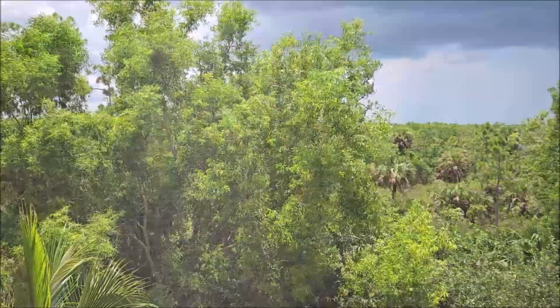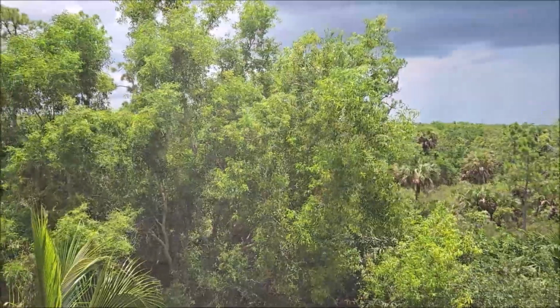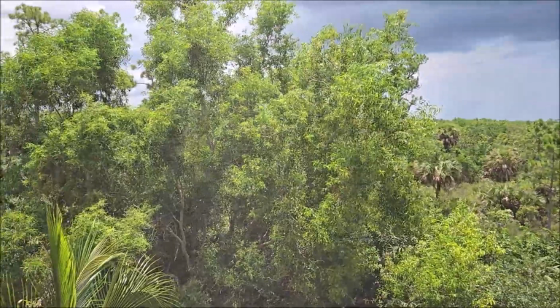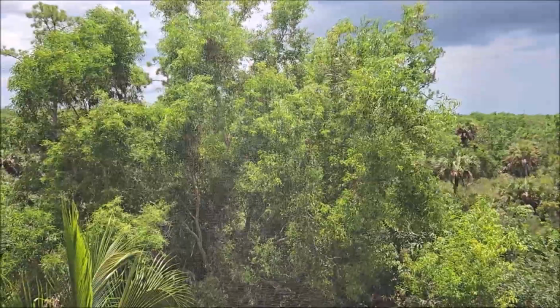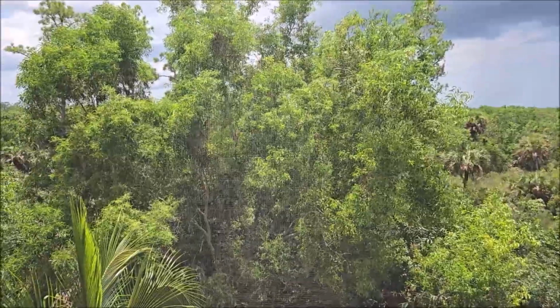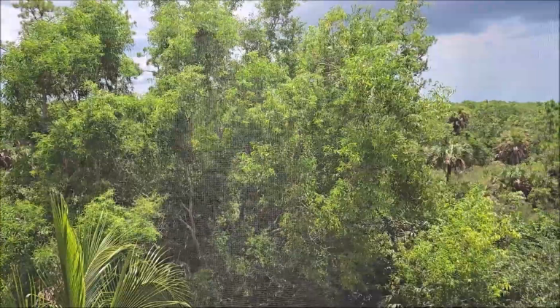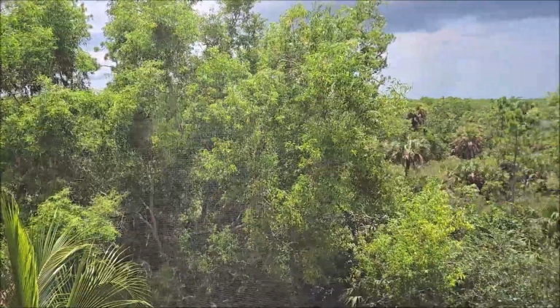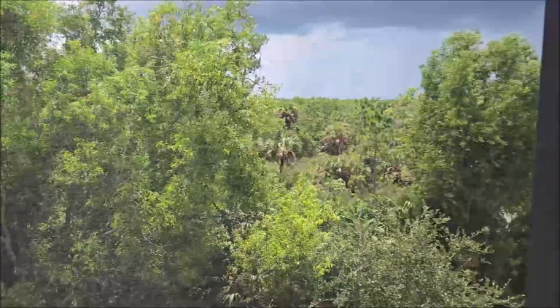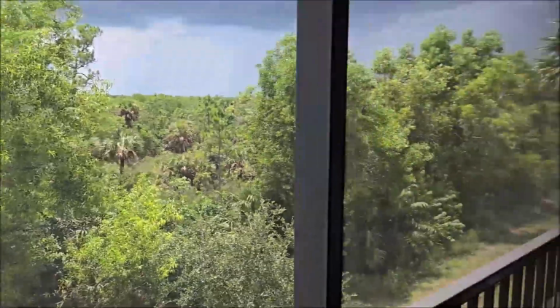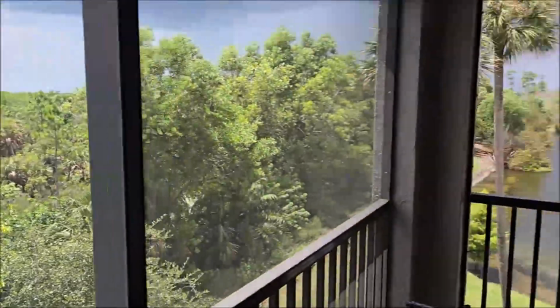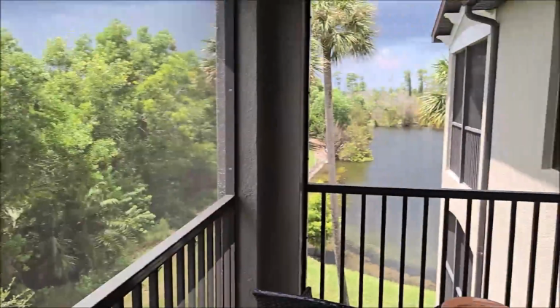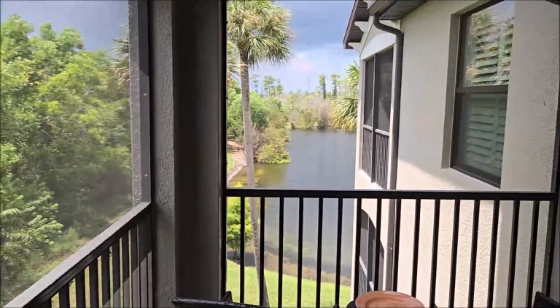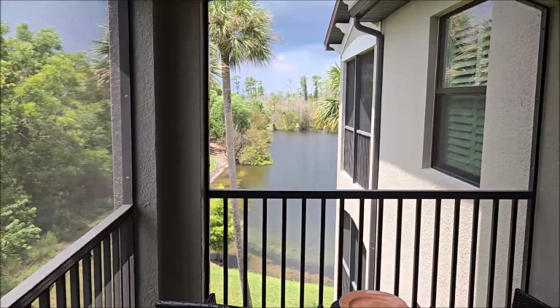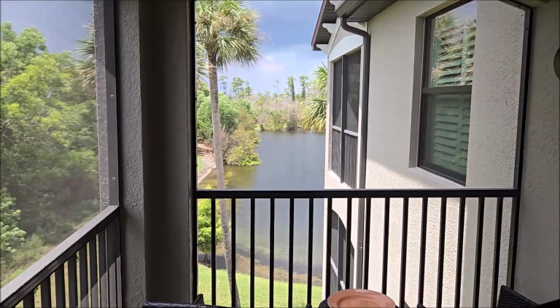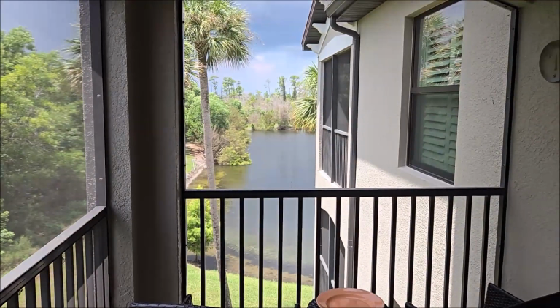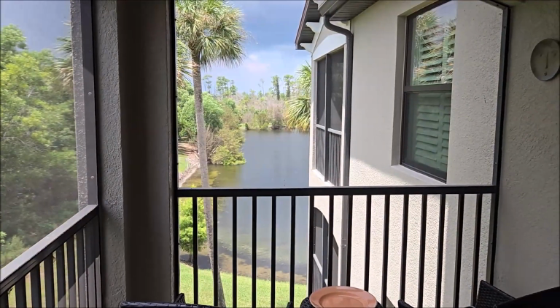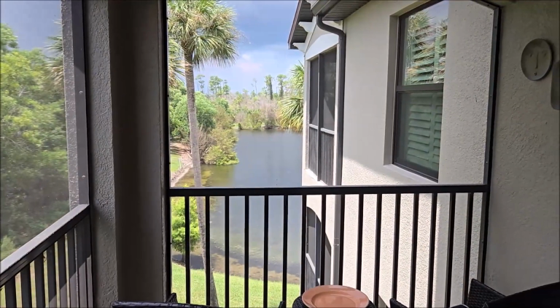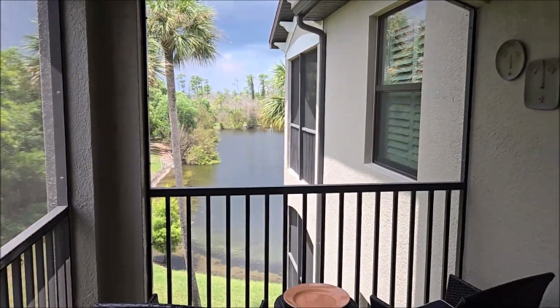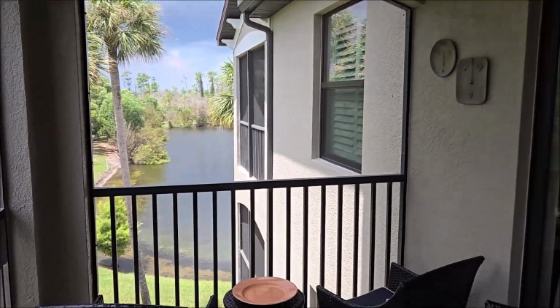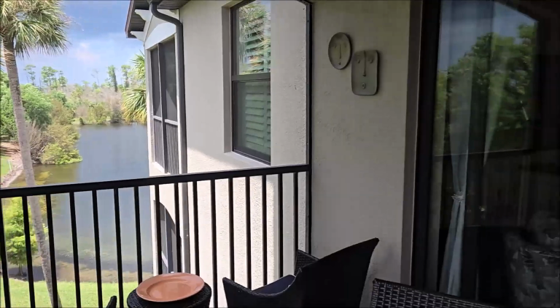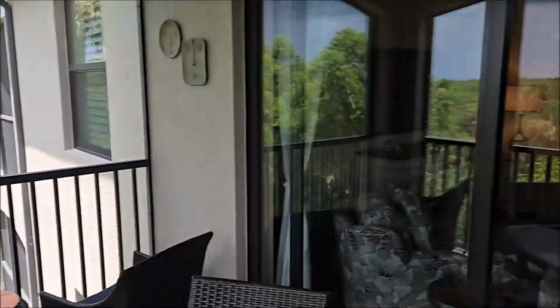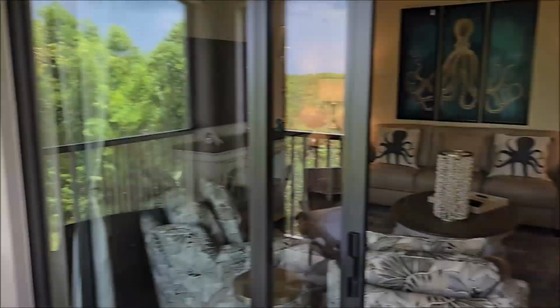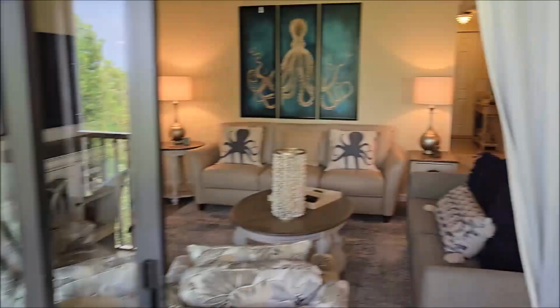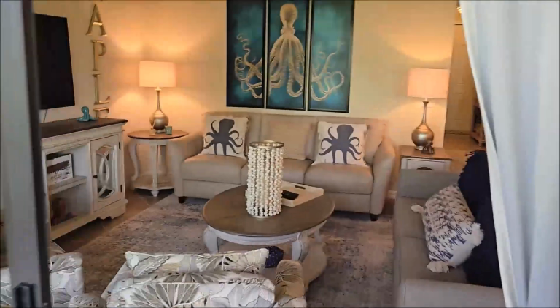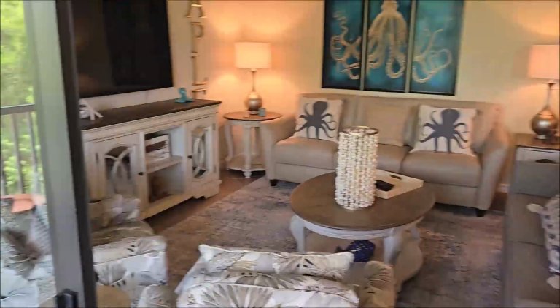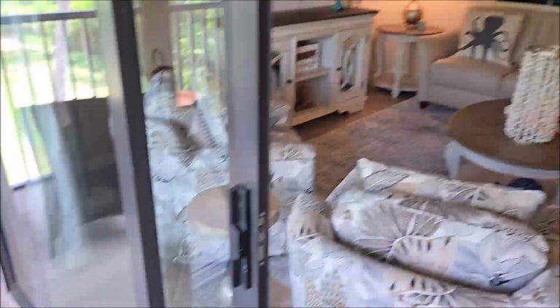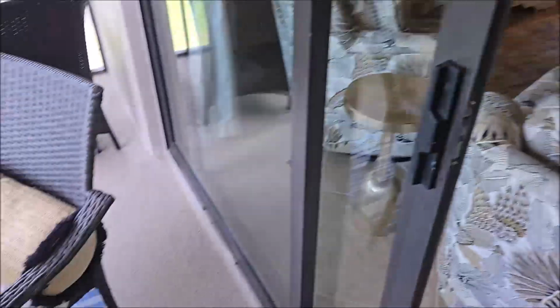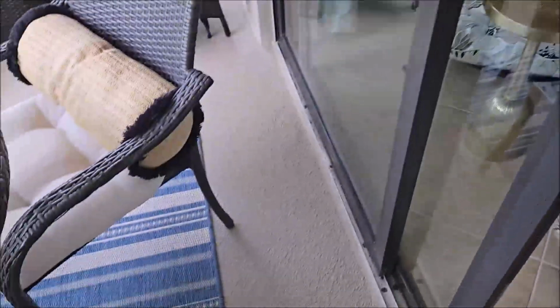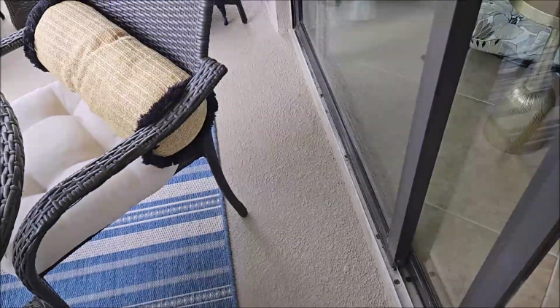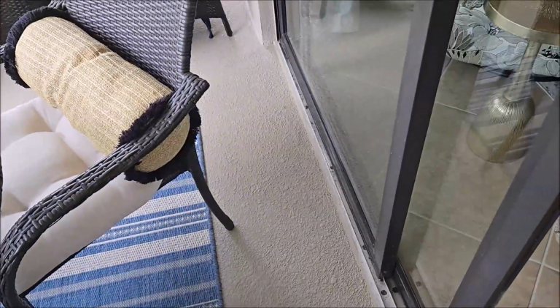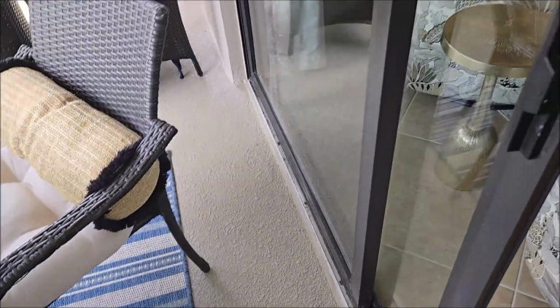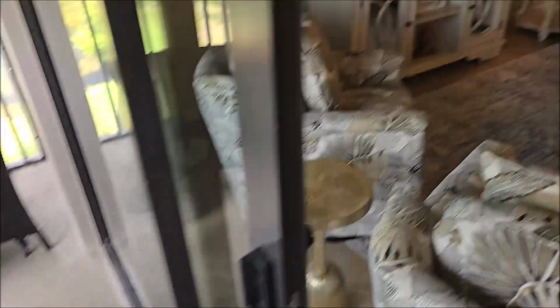Basically the same view — they're right next door to each other as far as the preserve goes. Maybe just a little bit more of the lake, but very, very similar. This property does not have tile on the lanai.